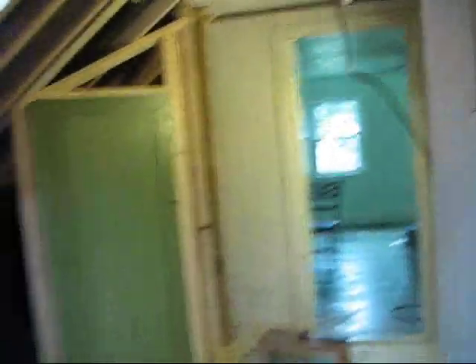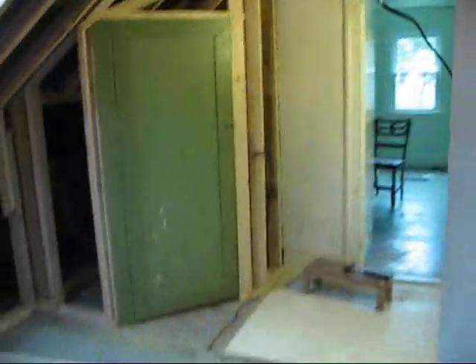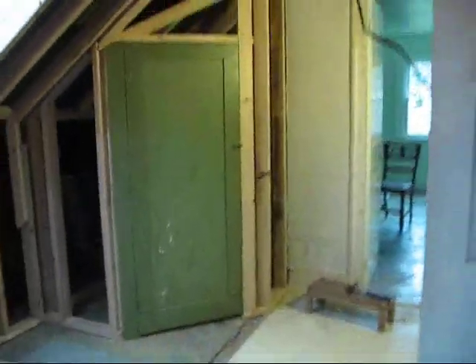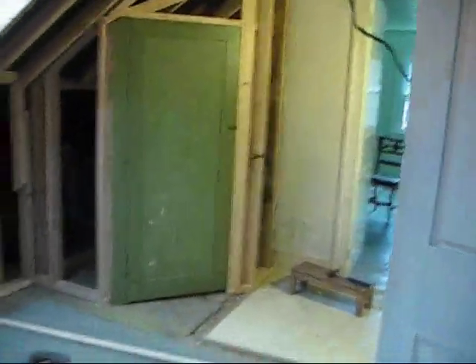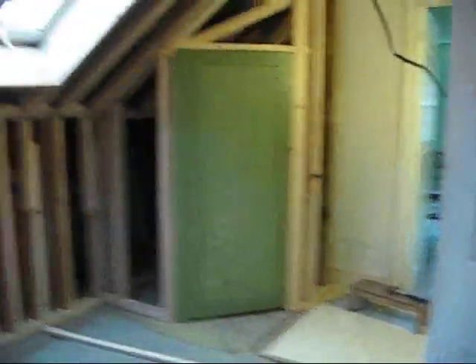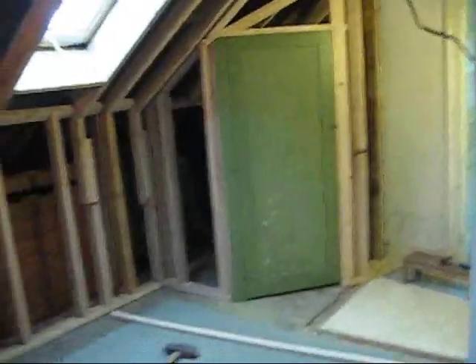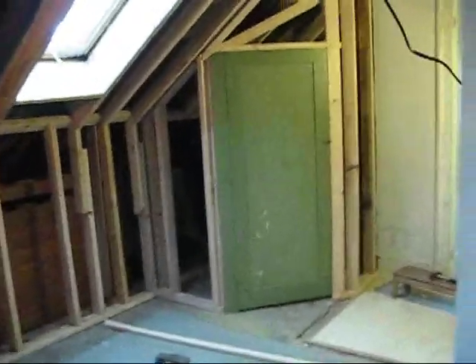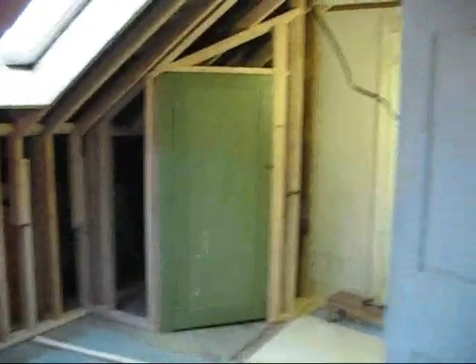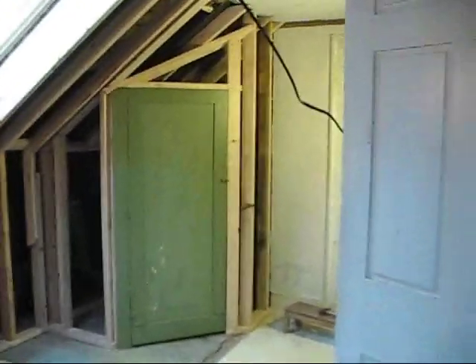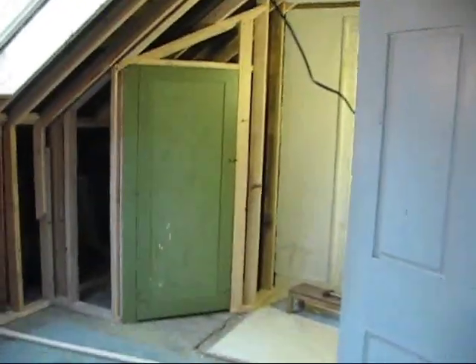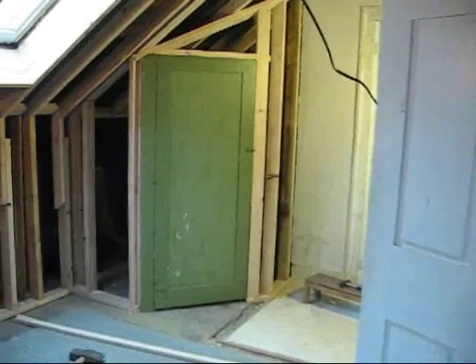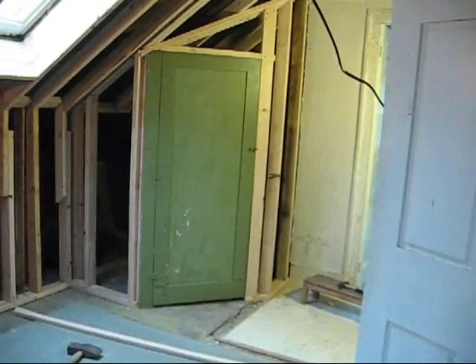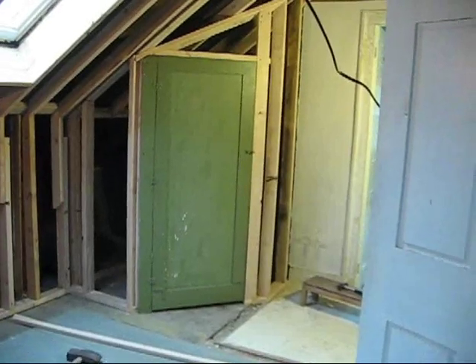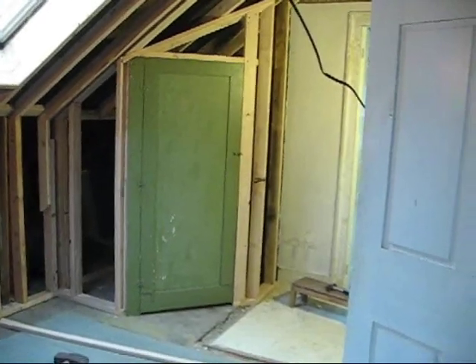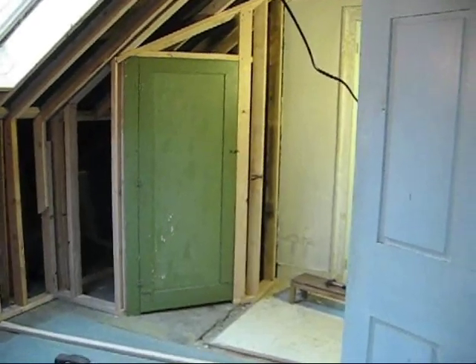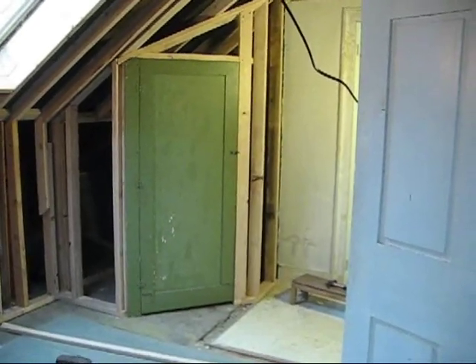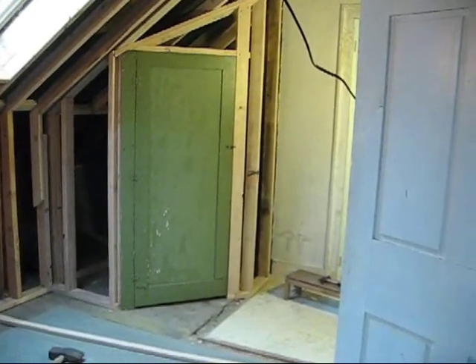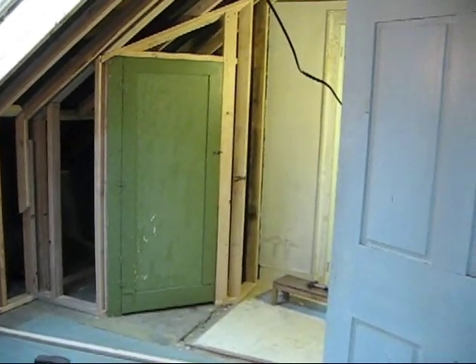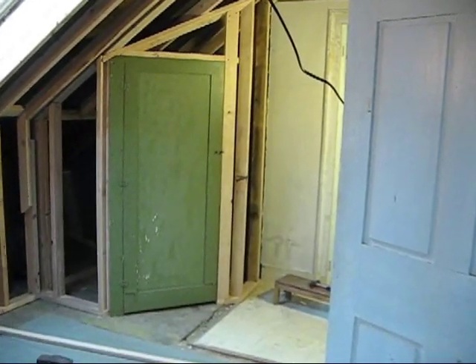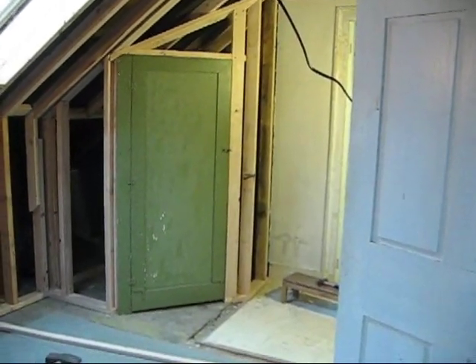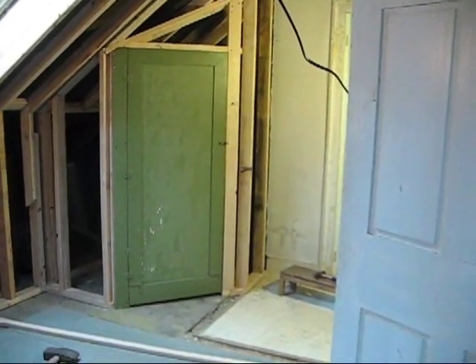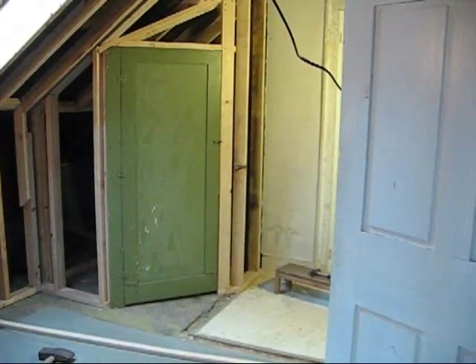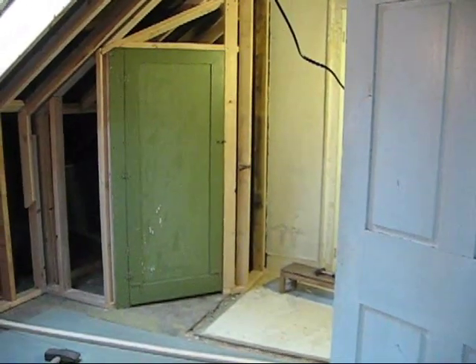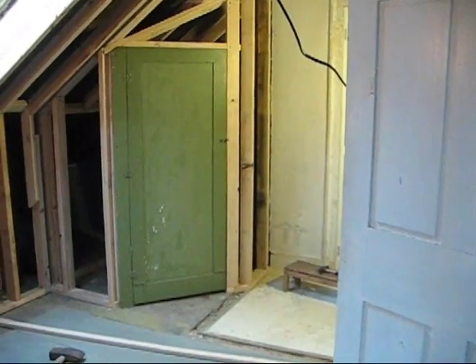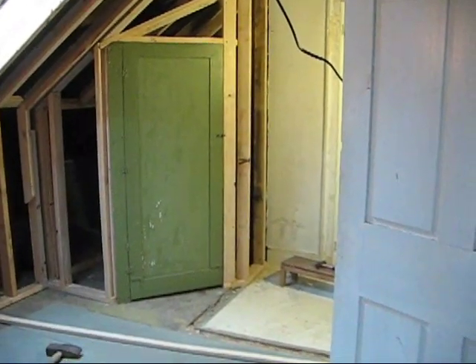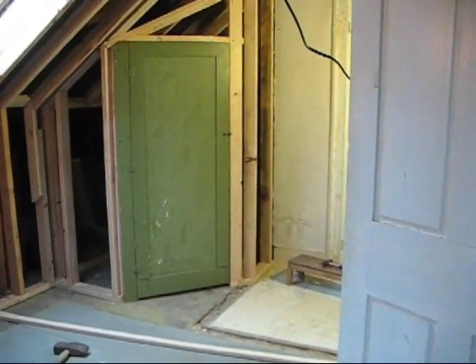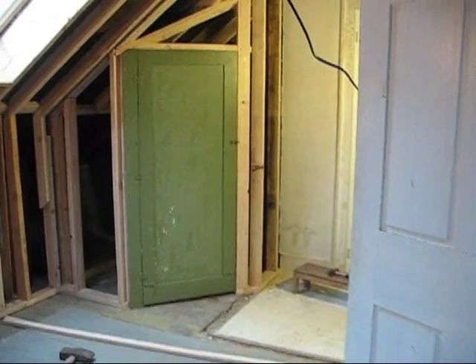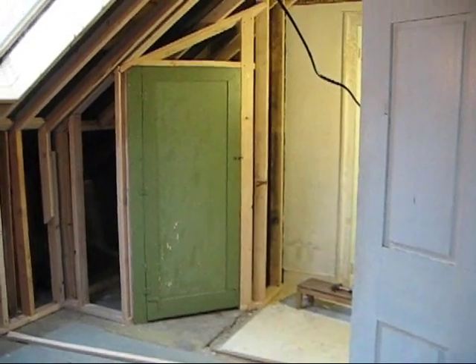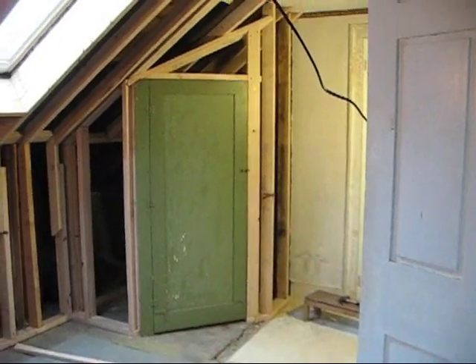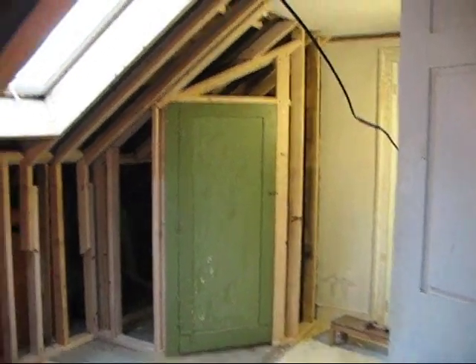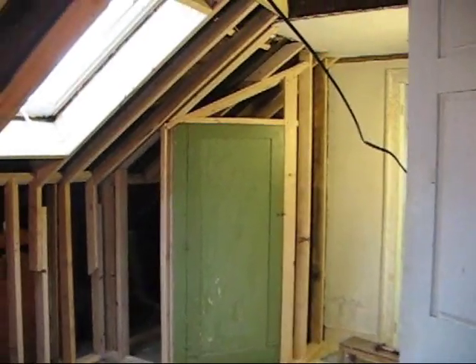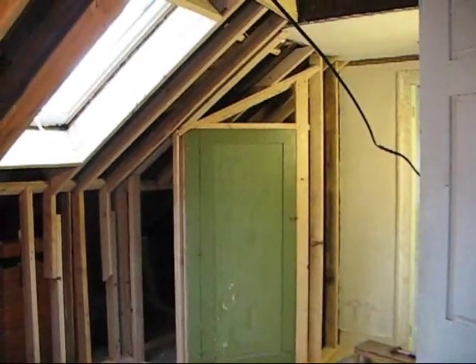That's a pretty good day's work. I didn't accomplish a boatload of stuff, but it was very tricky doing the cuts, so I'm pretty happy with it. Y'all have a nice day.